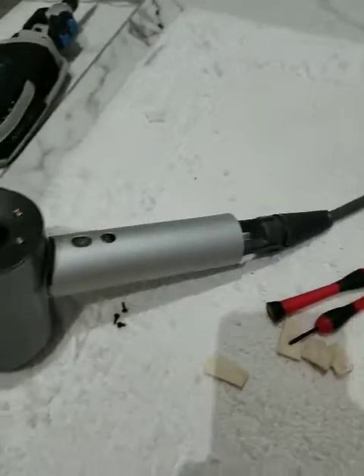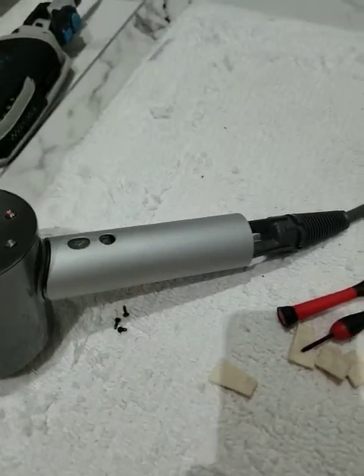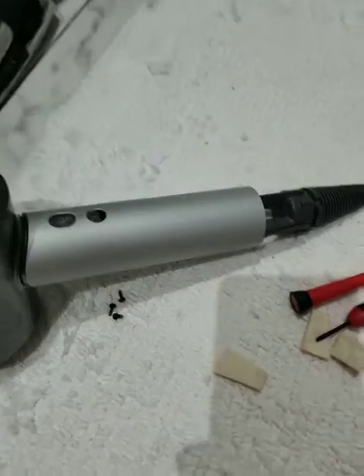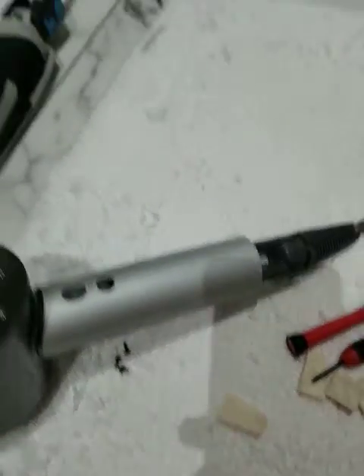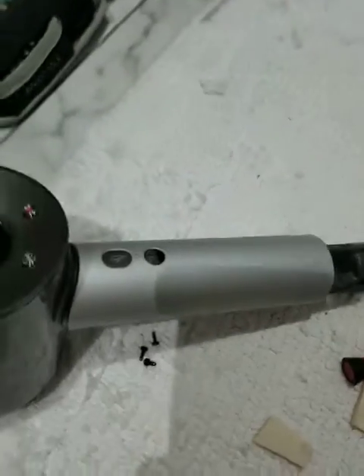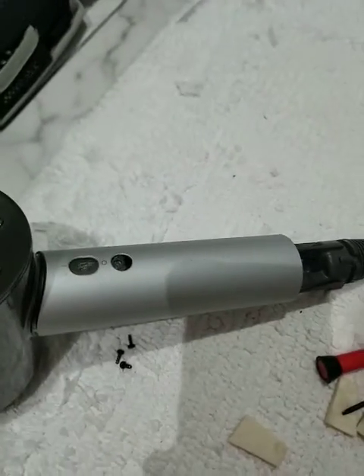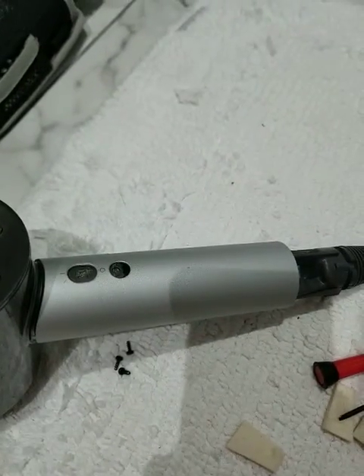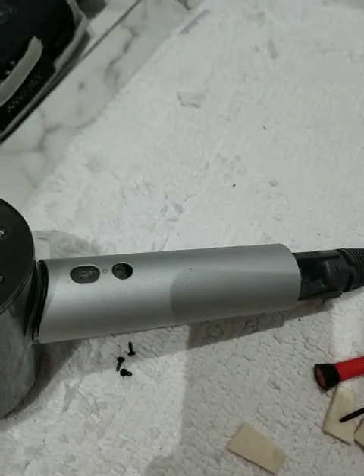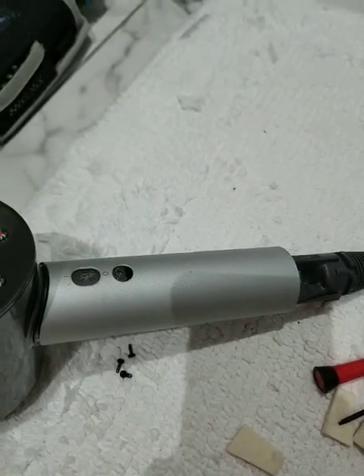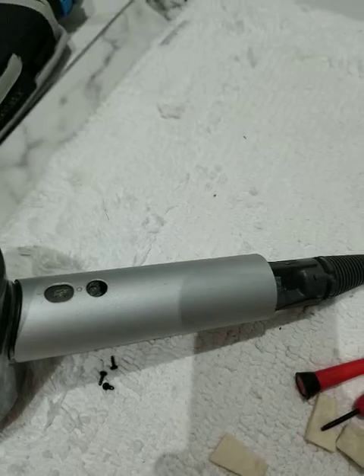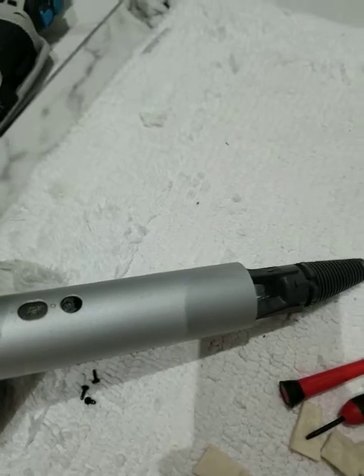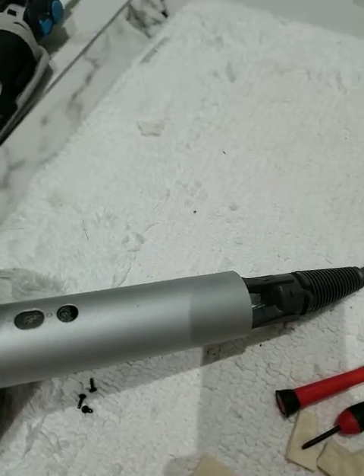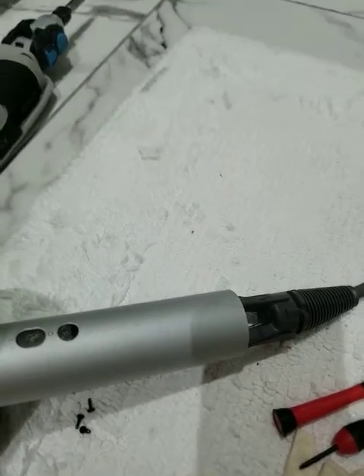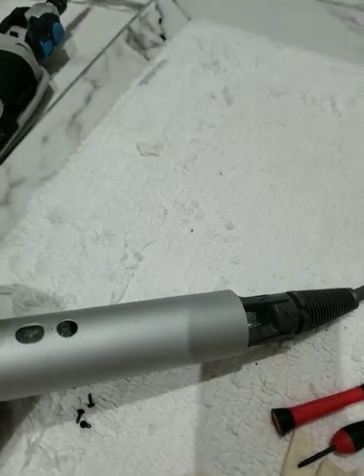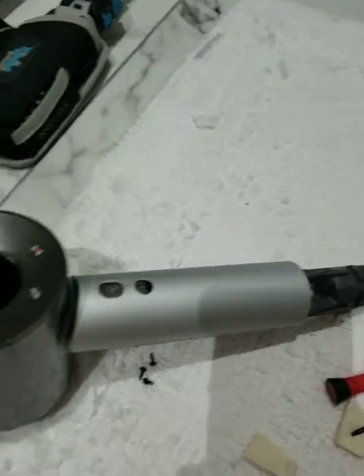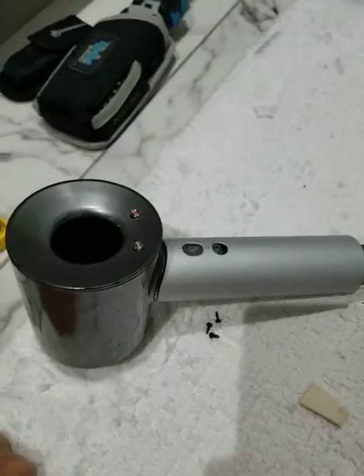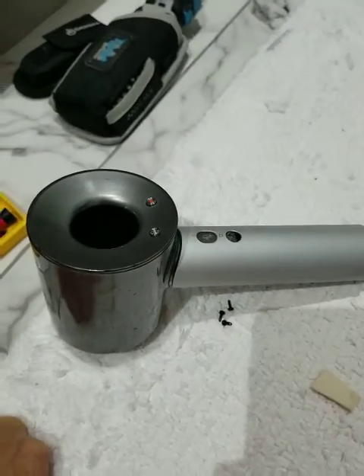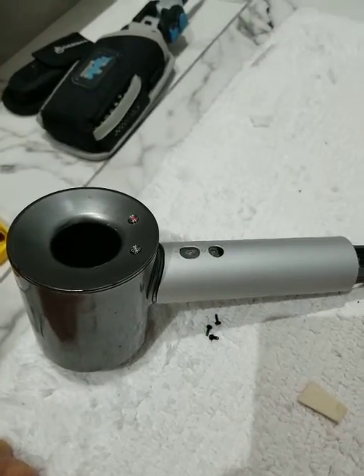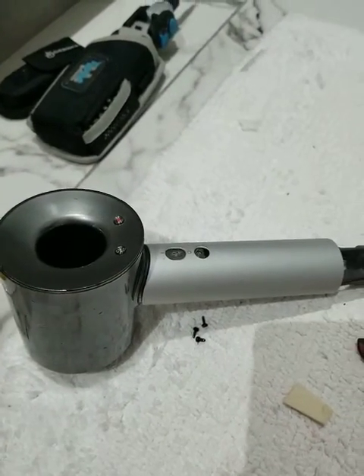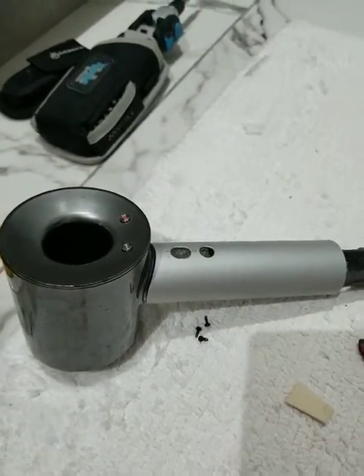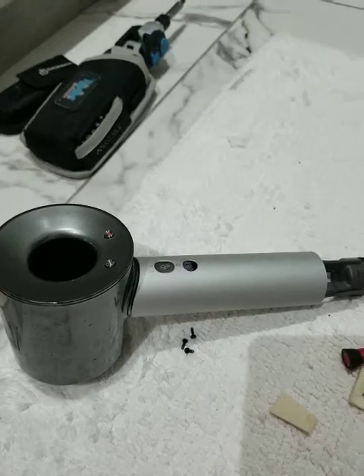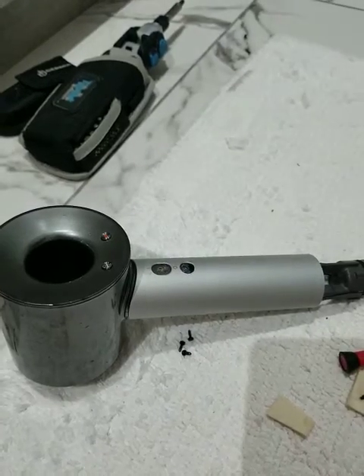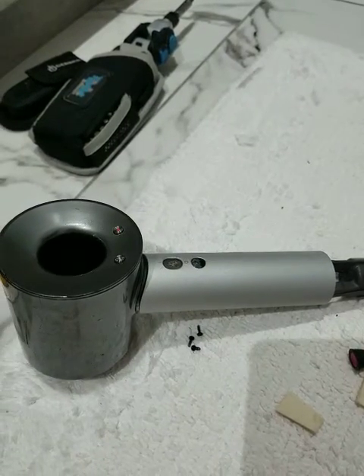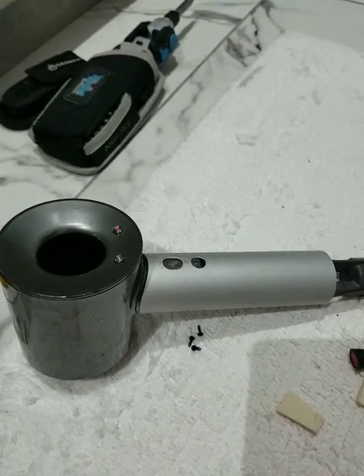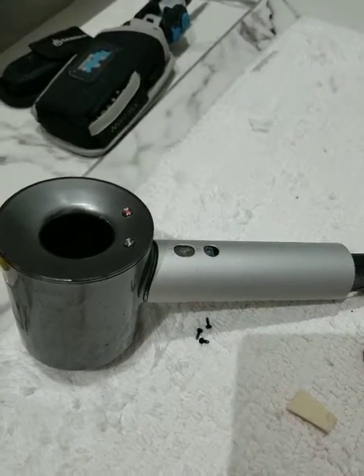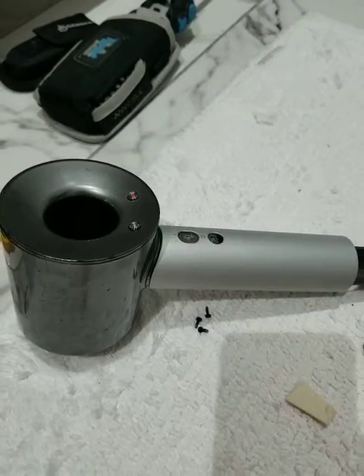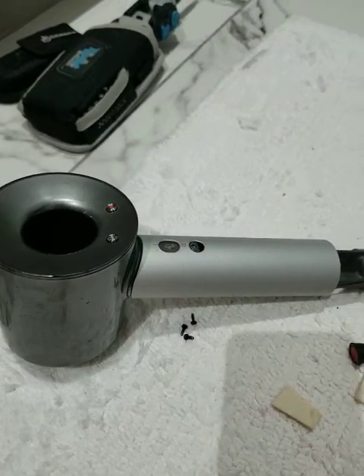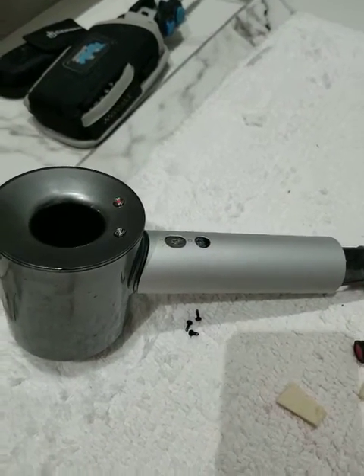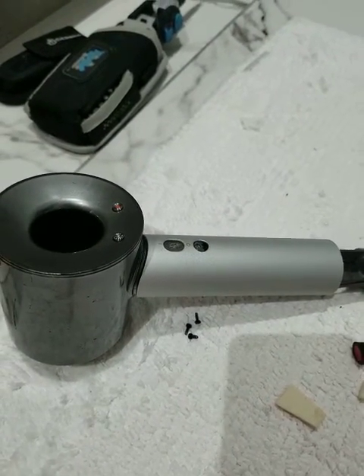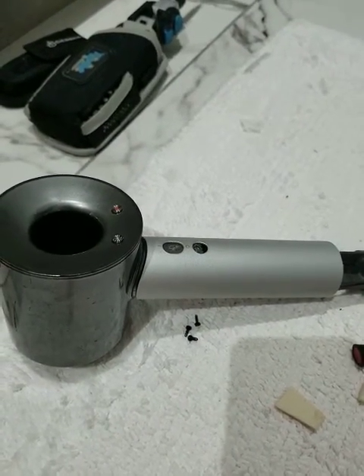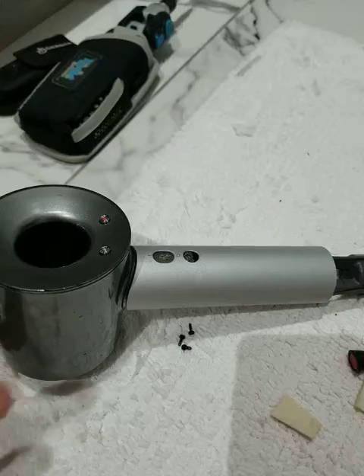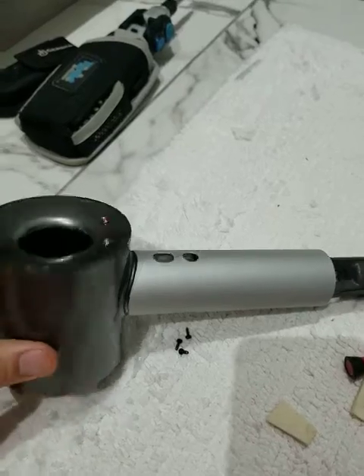Hey guys, this is Tony. I just have a little time to work on some projects. One of my projects was my Dyson hairdryer. I love this thing. It had been sitting in a container for eight months while I was moving, and when I took it out of the container, it did not work.